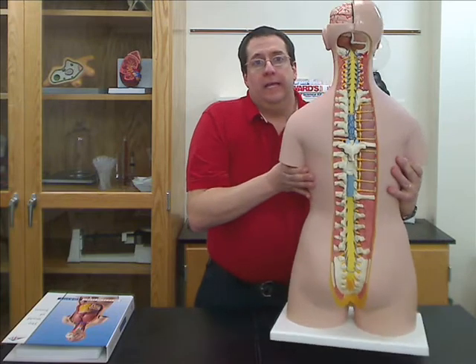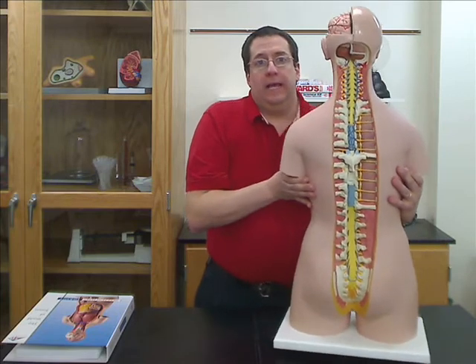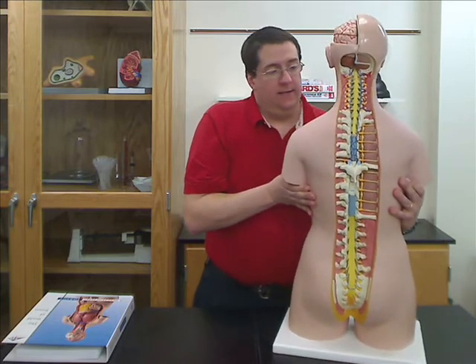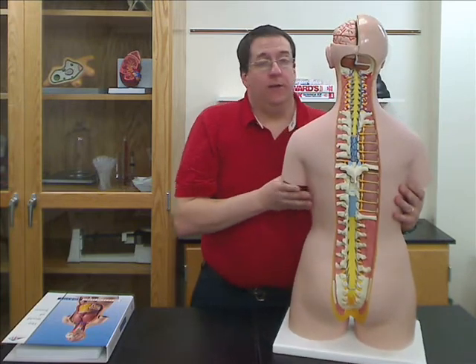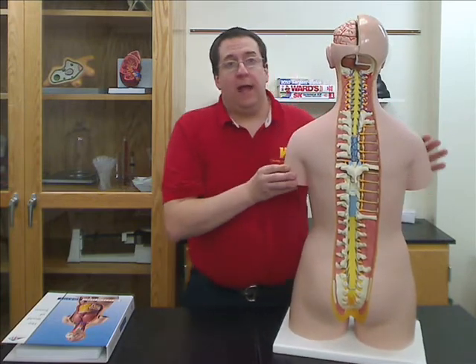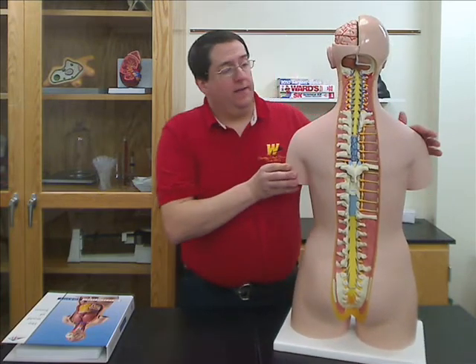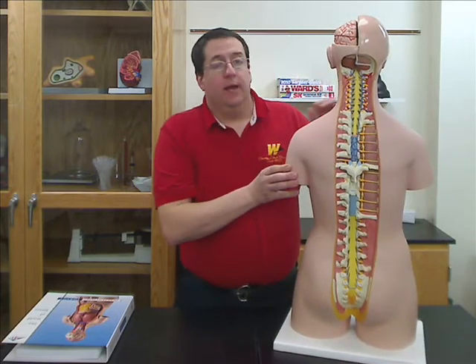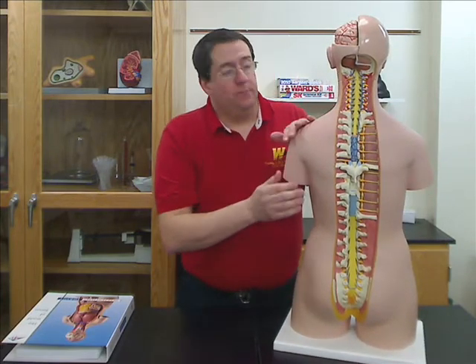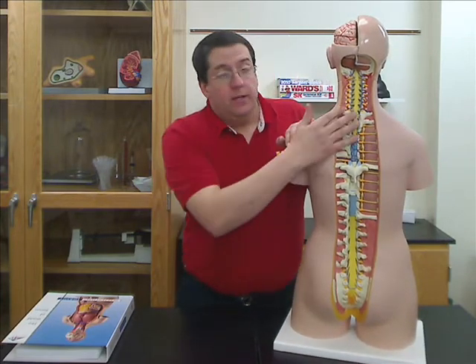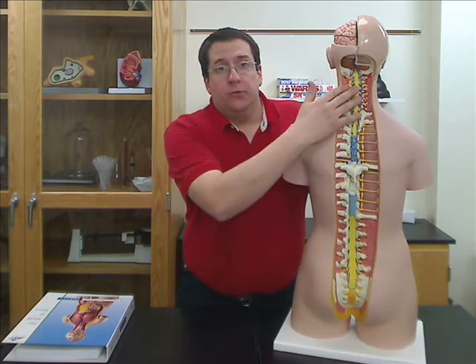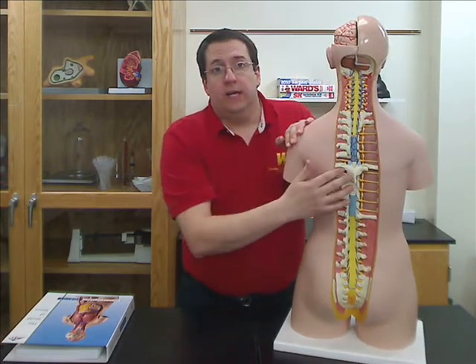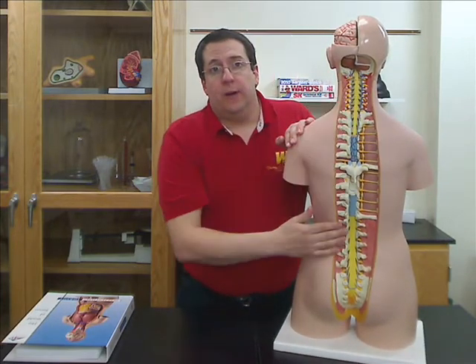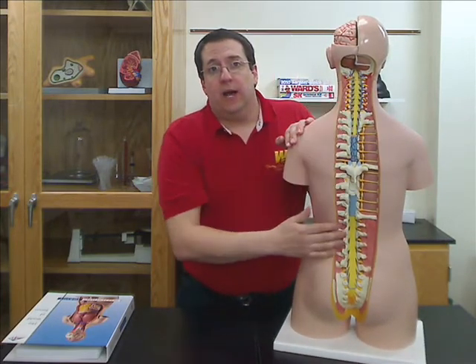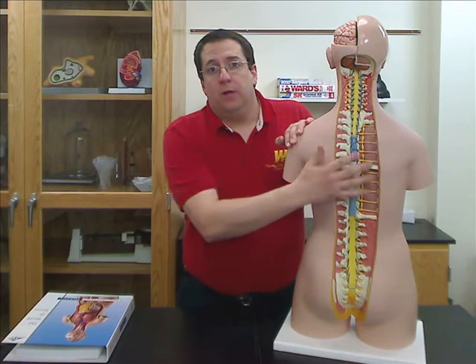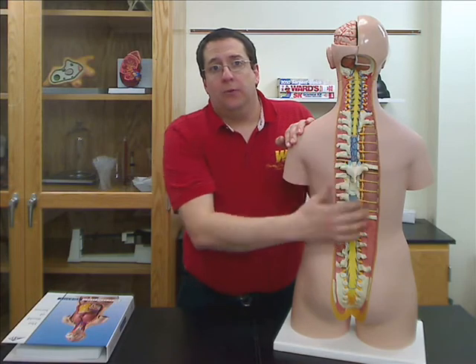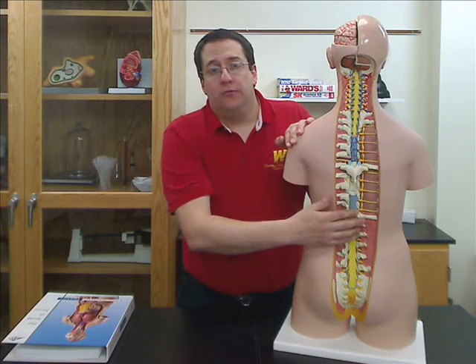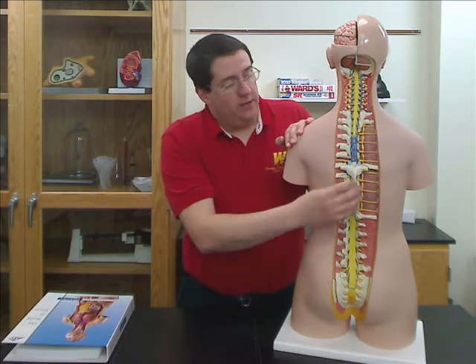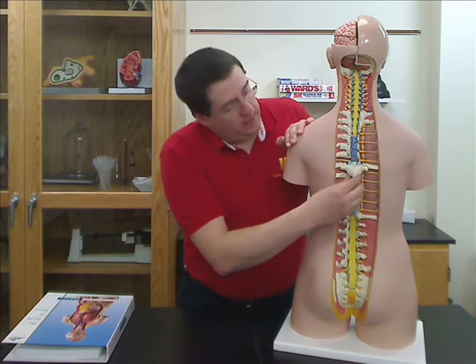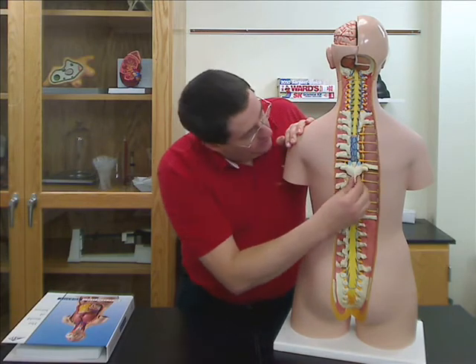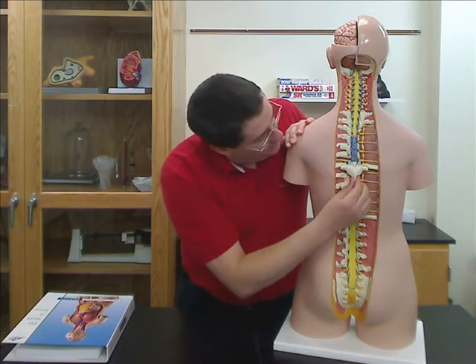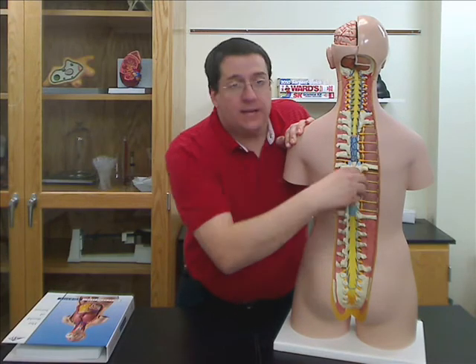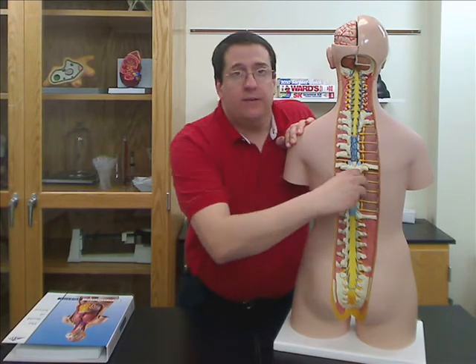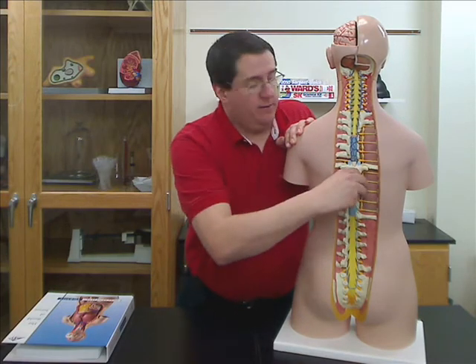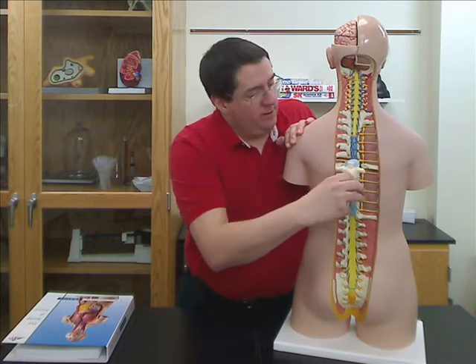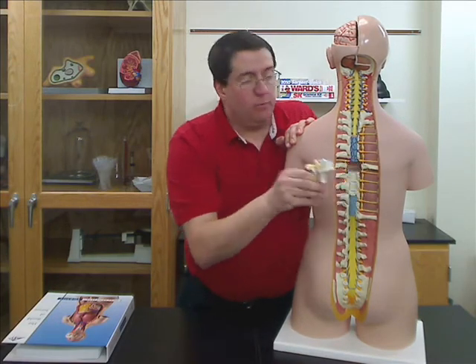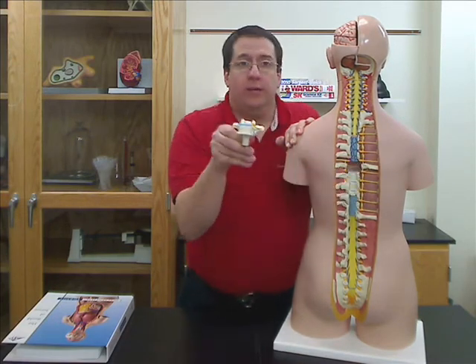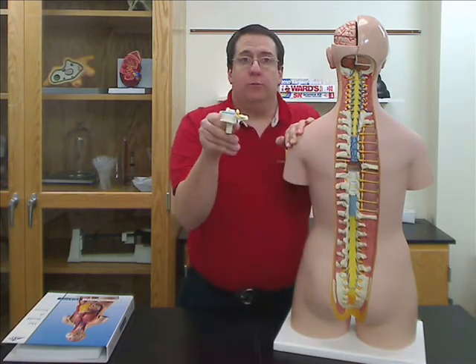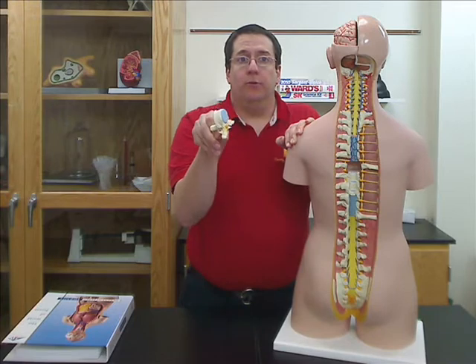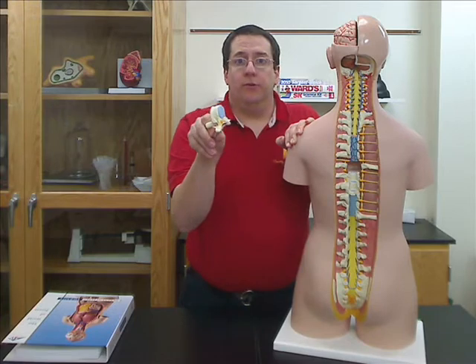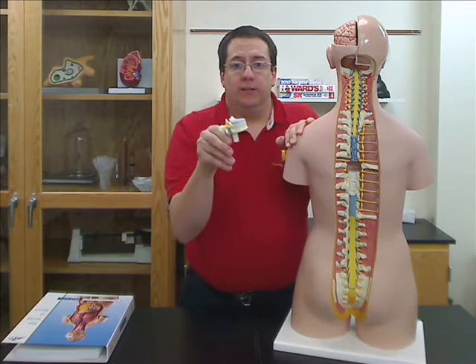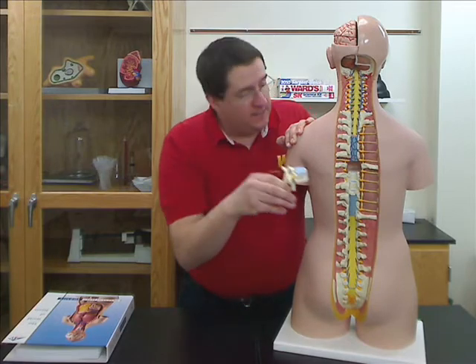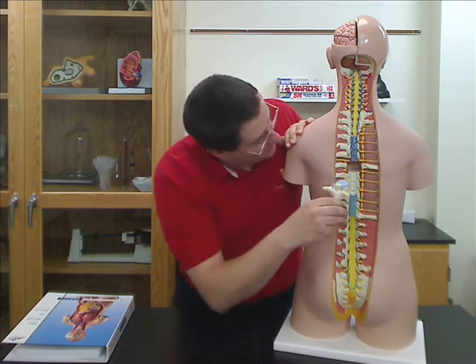This being an open back torso, it has an open back that shows the spinal column along with nerves. The T7 vertebra is removable, so you can look at the details on that.